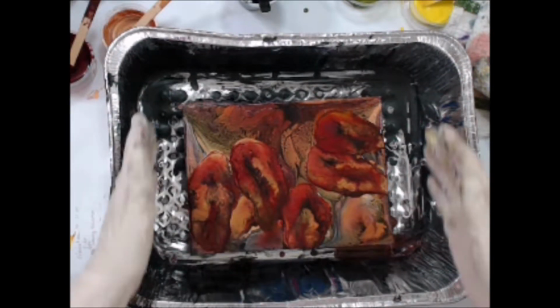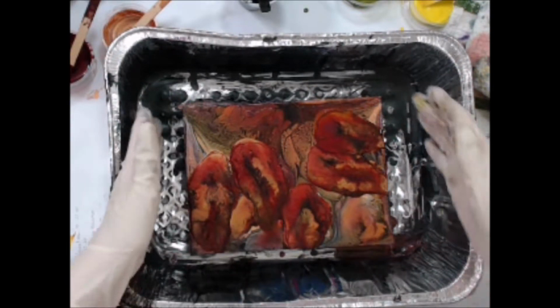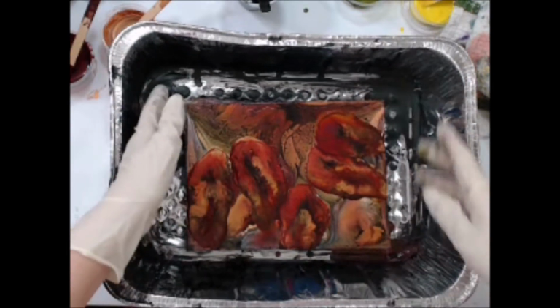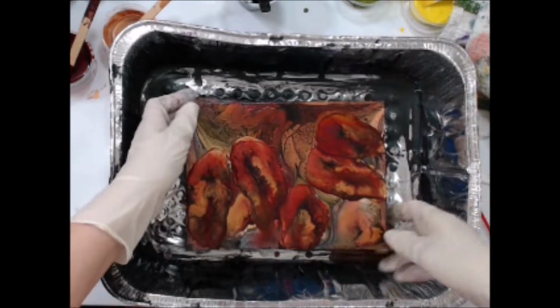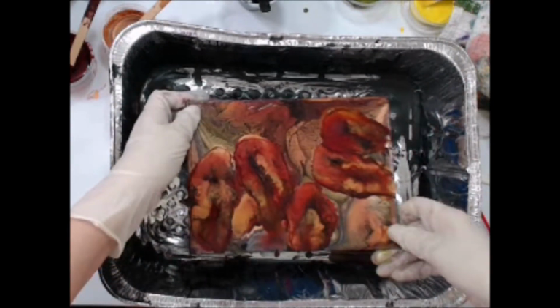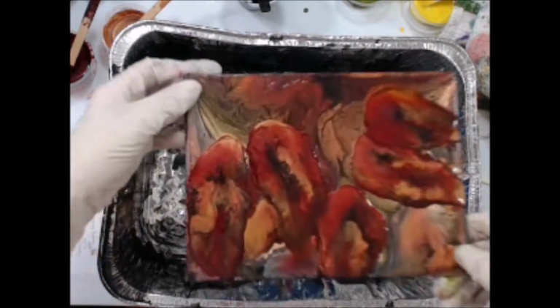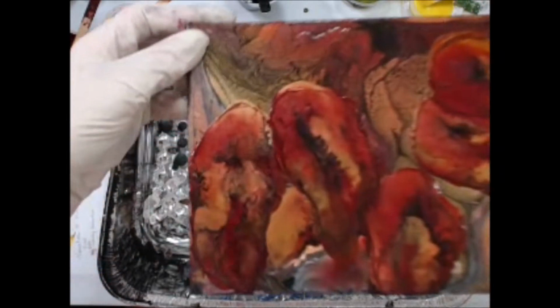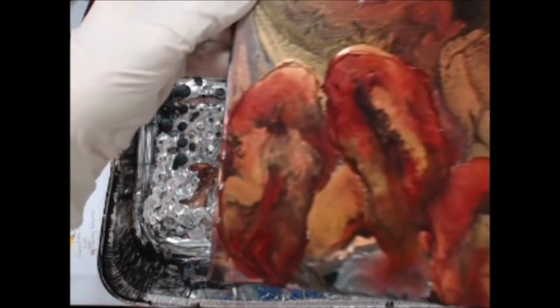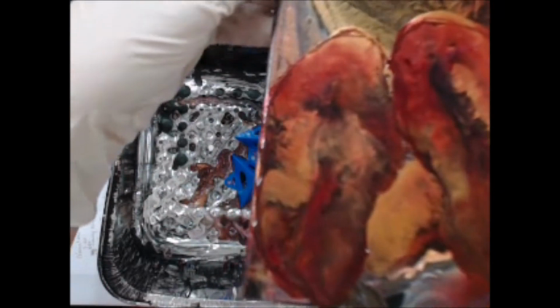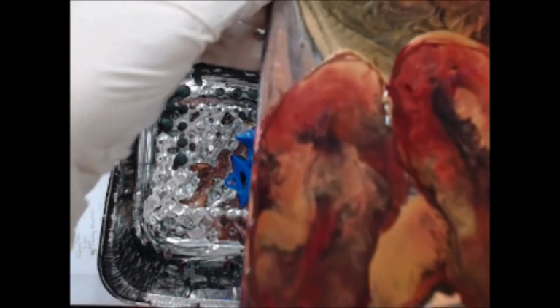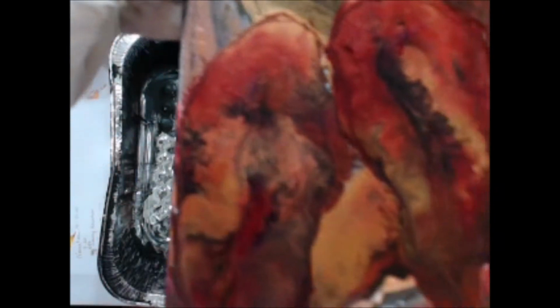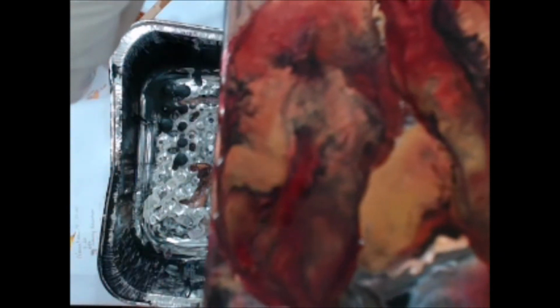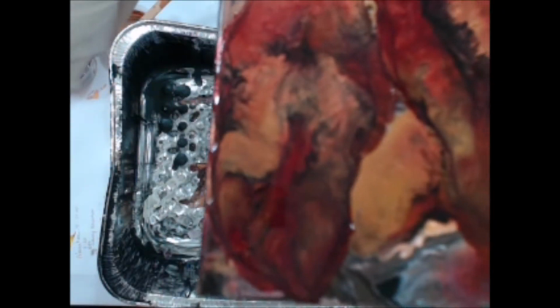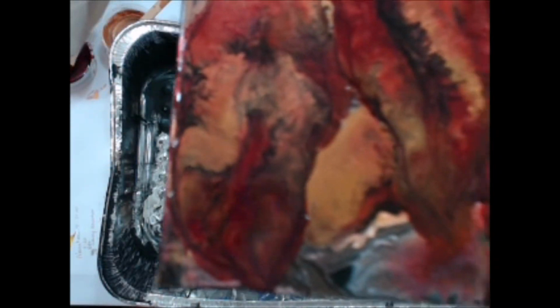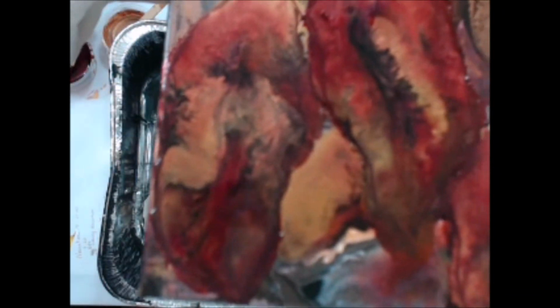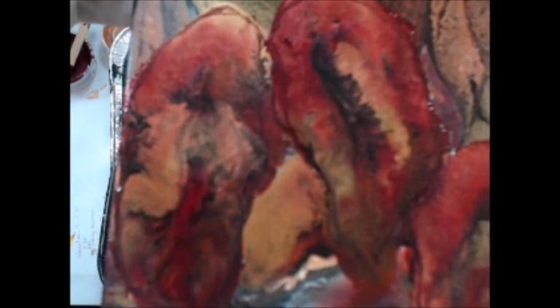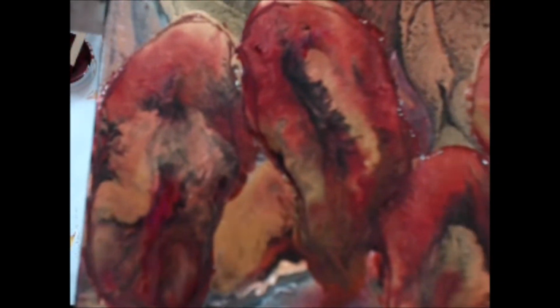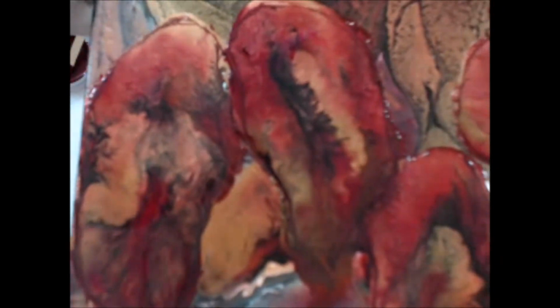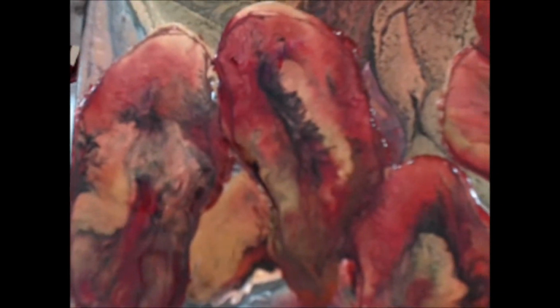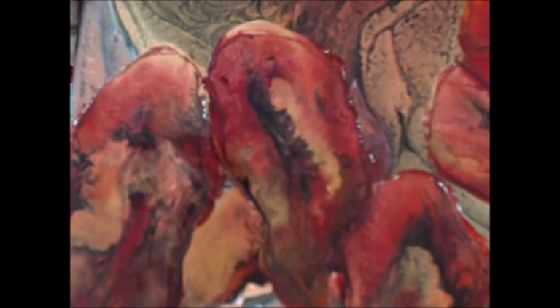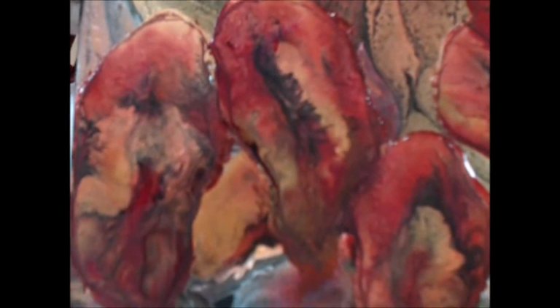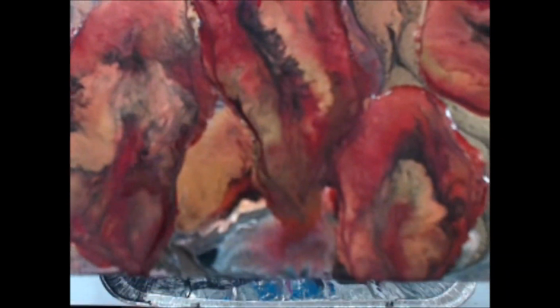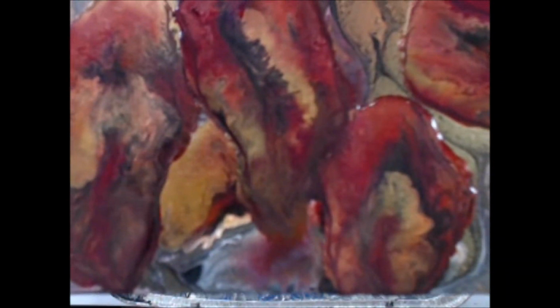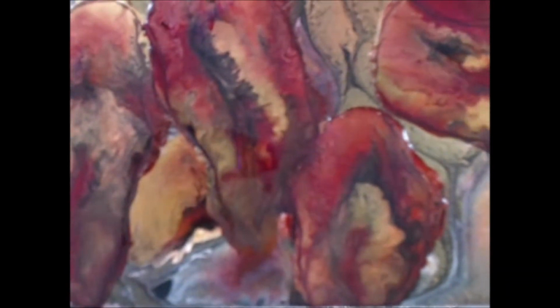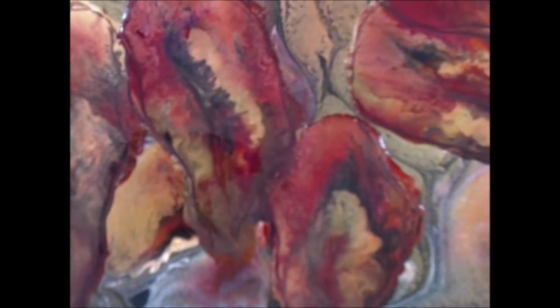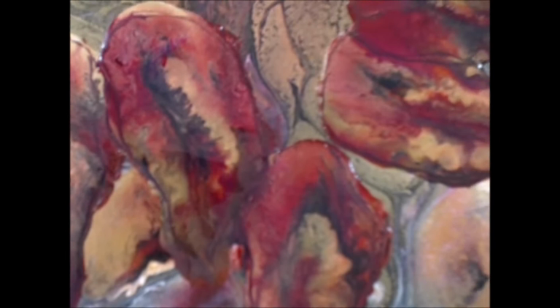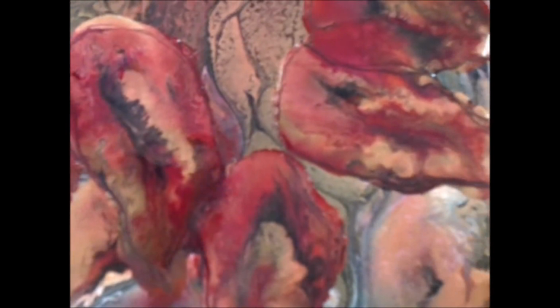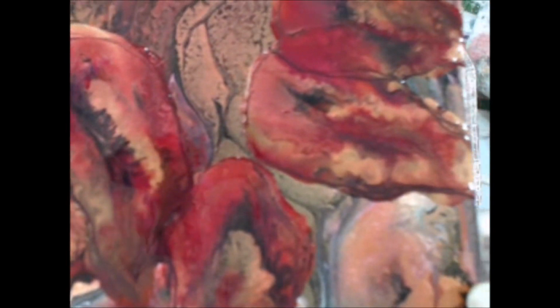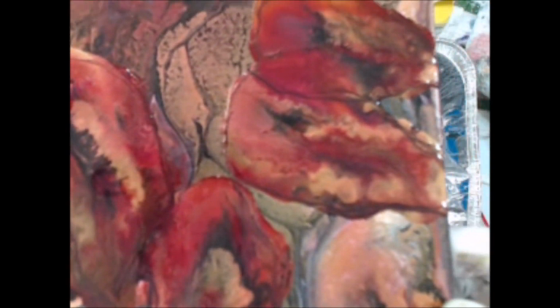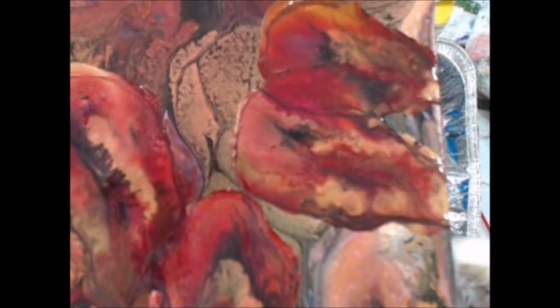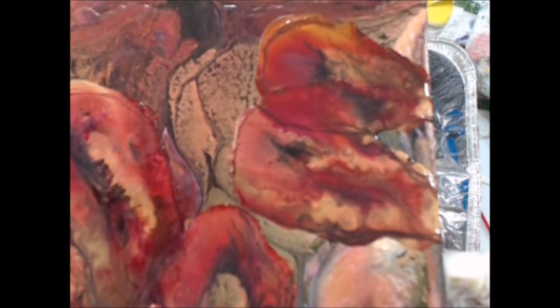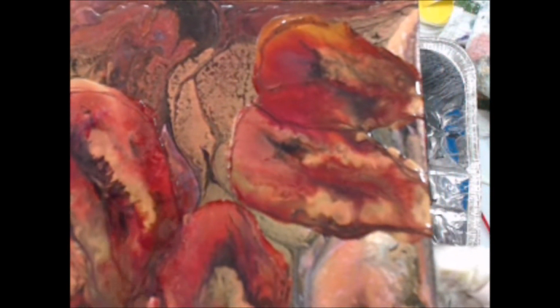Here is a closer look at these beautiful colors. I will set this aside to dry and then come back and do some outlining to bring these leaves to life.